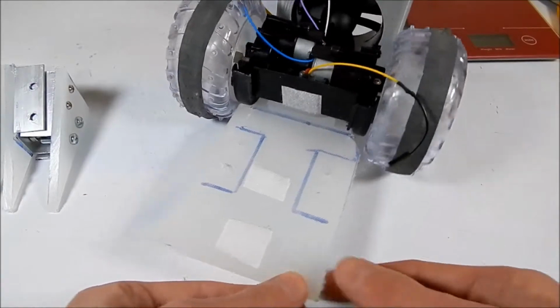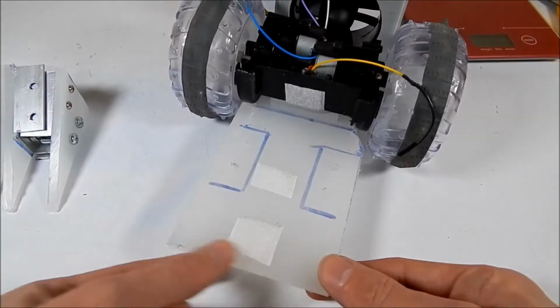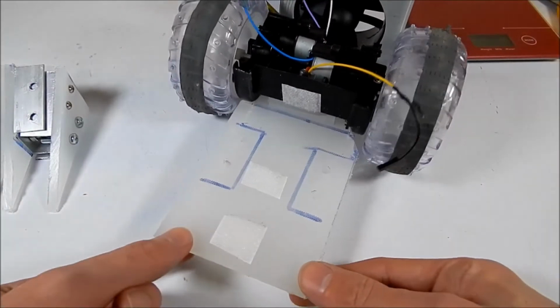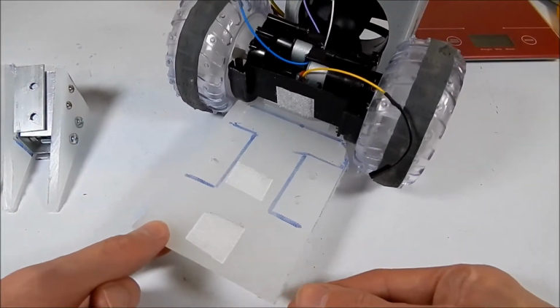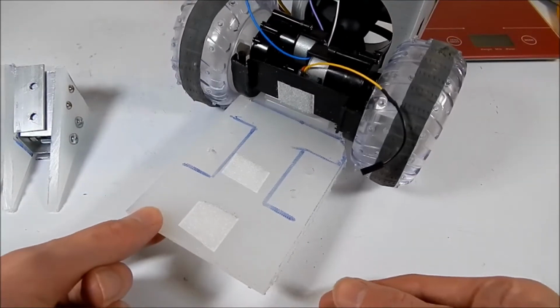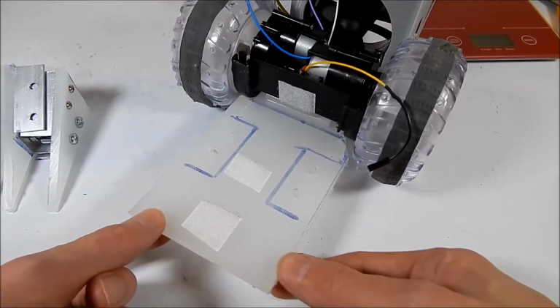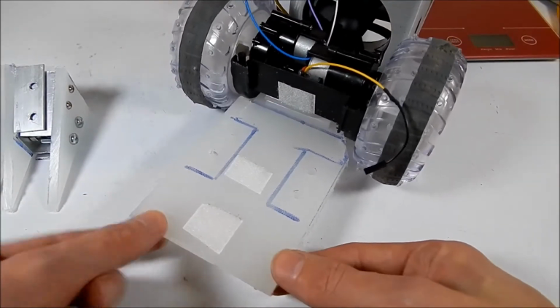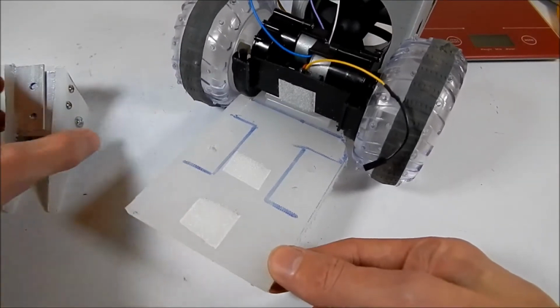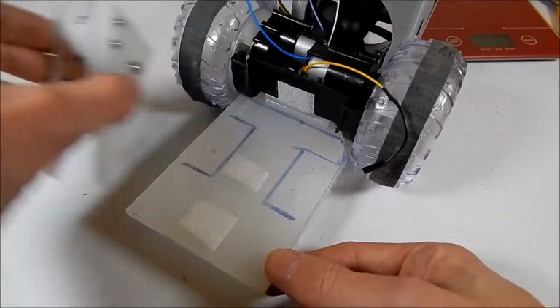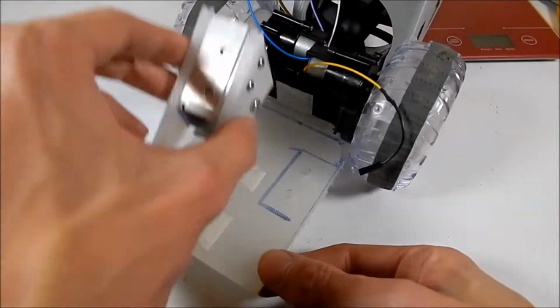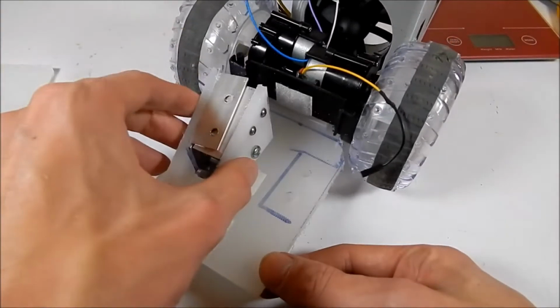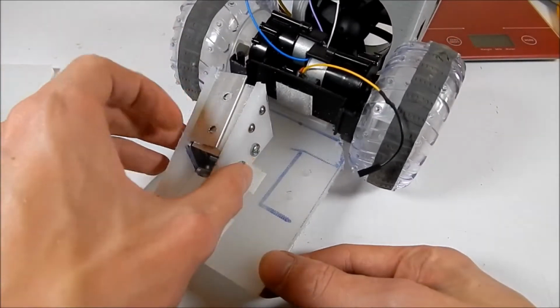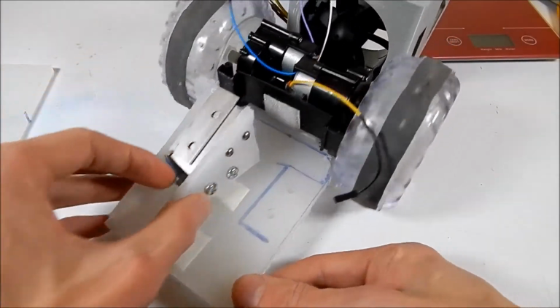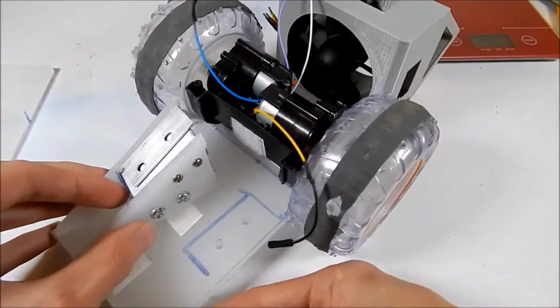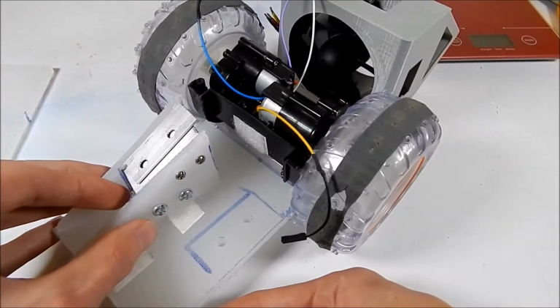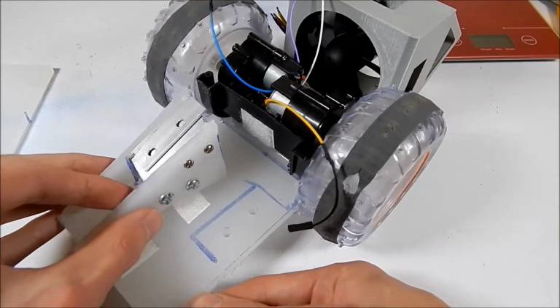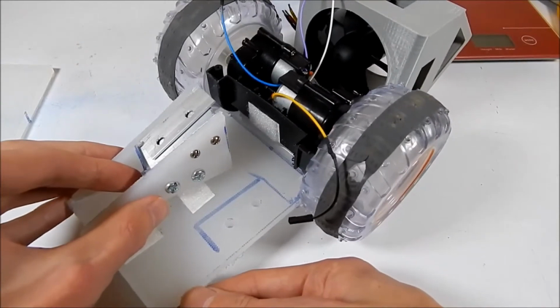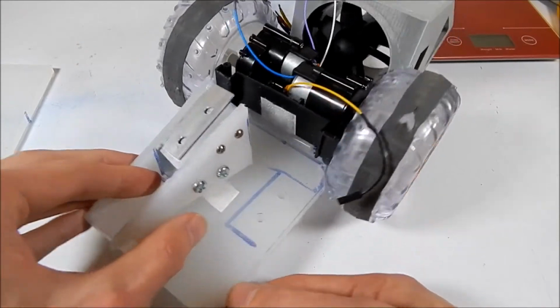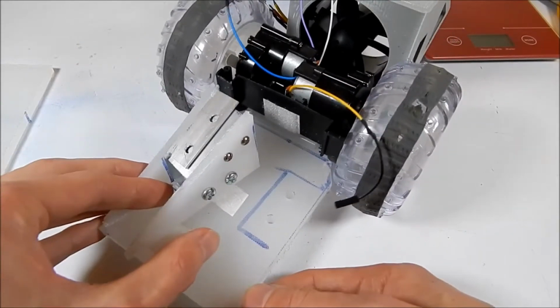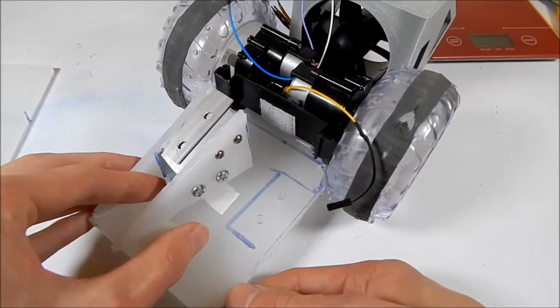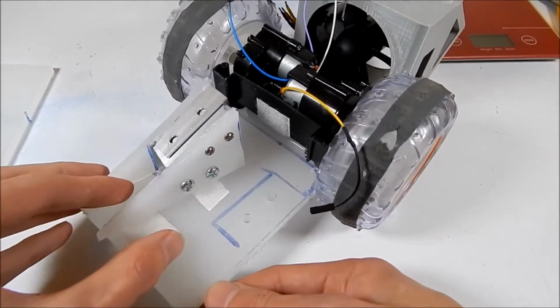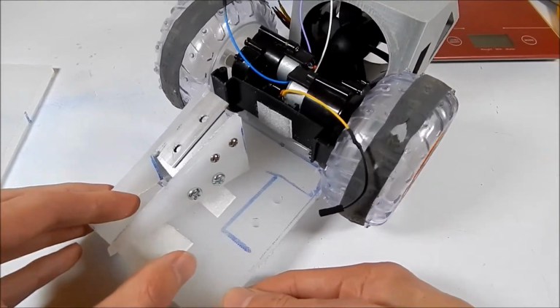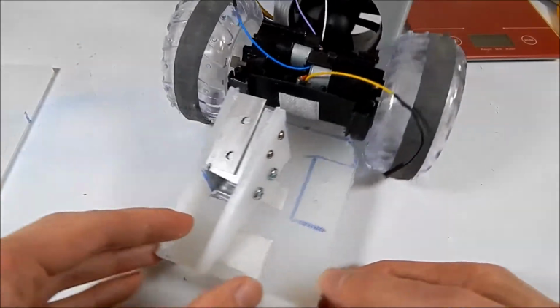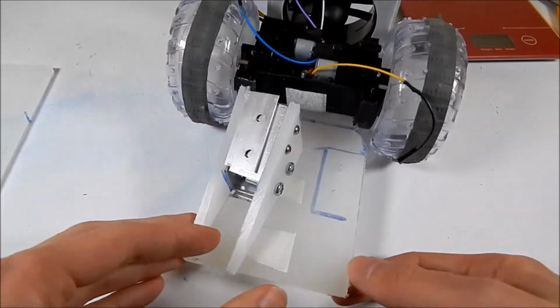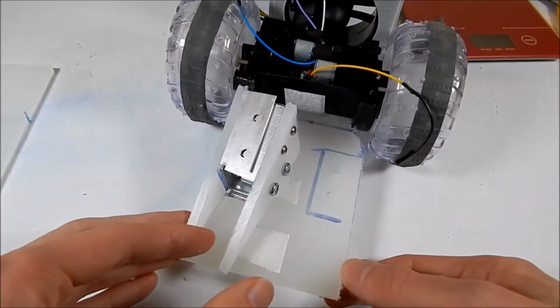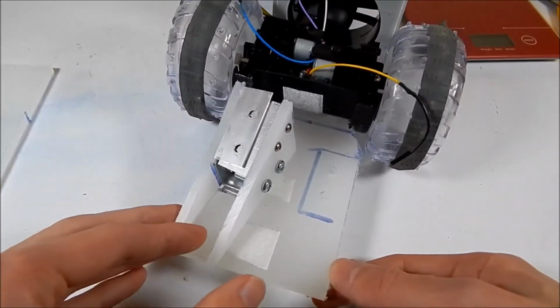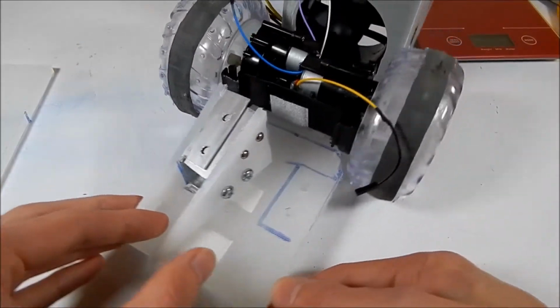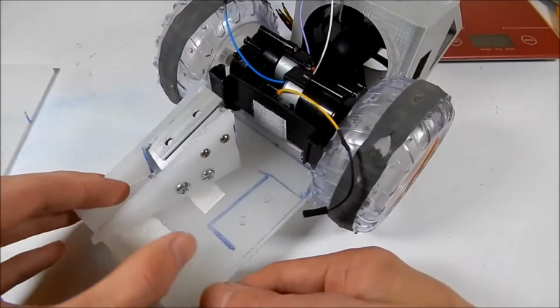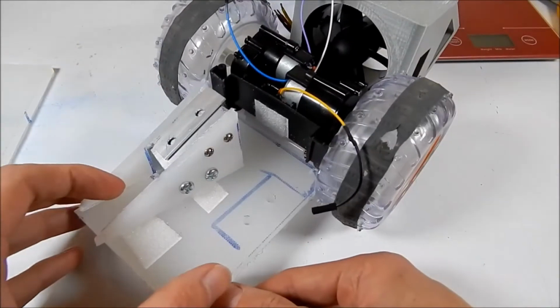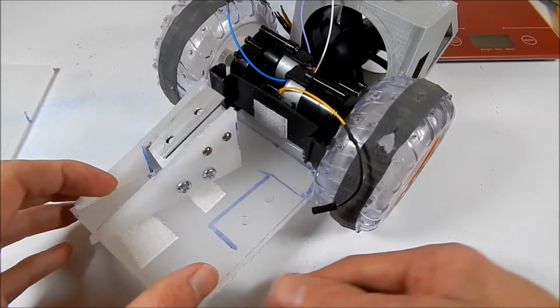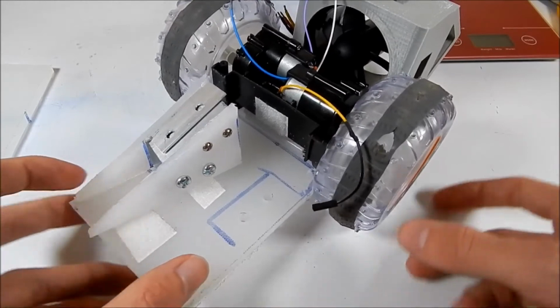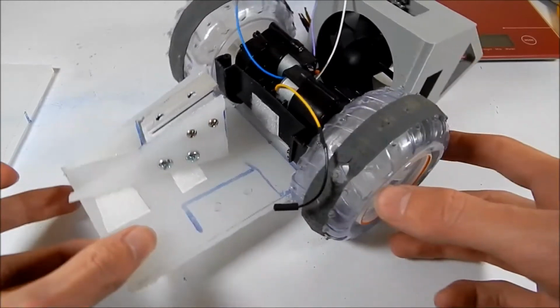This is what I managed to get done in just a little over nine hours — it is actually a full out-of-shell for a beetle, however none of the electronics were actually working when we last saw this thing.